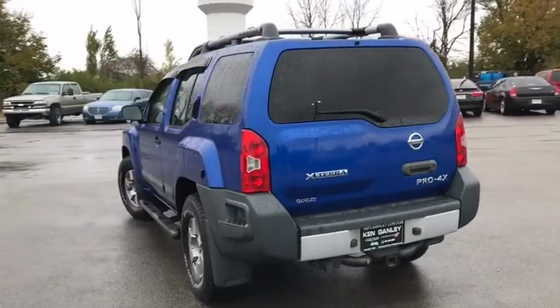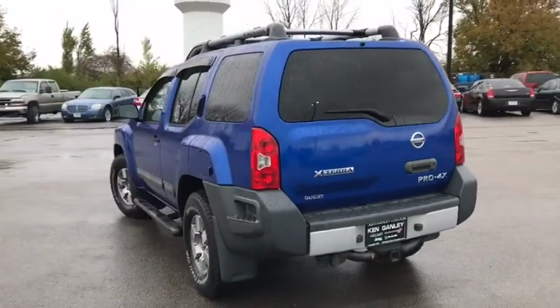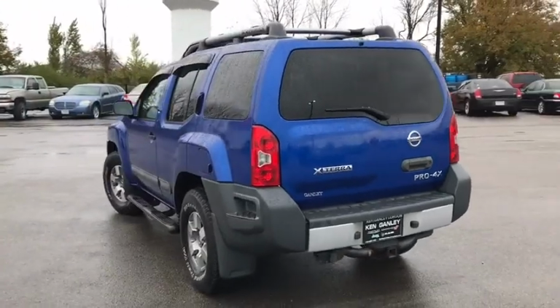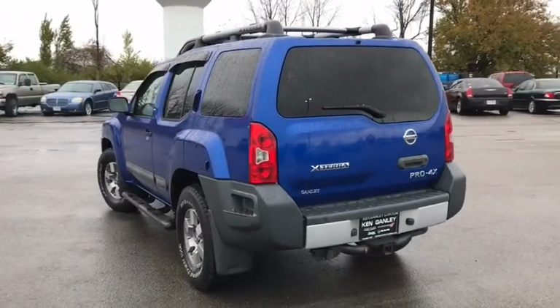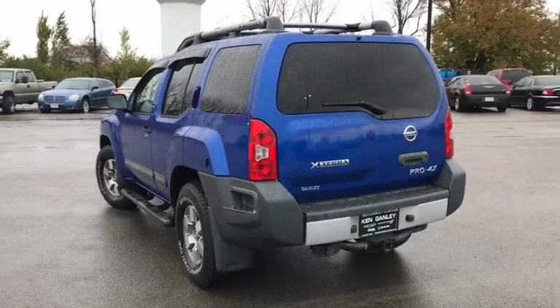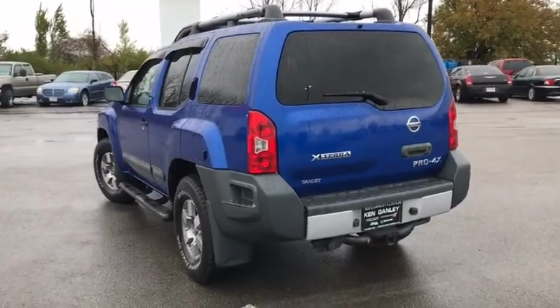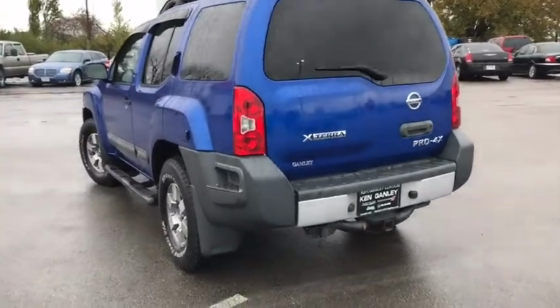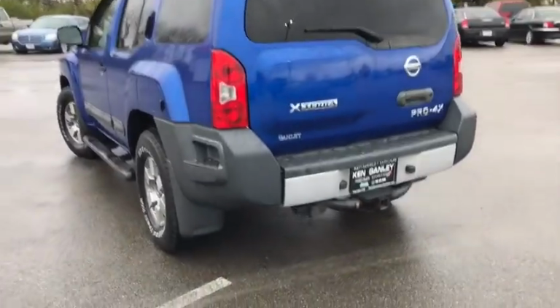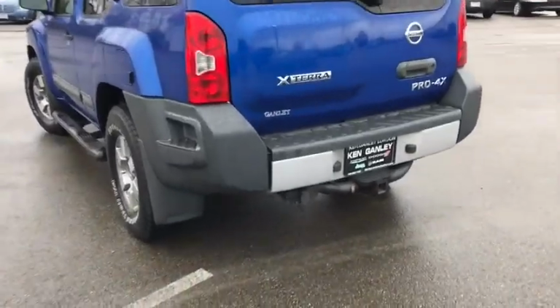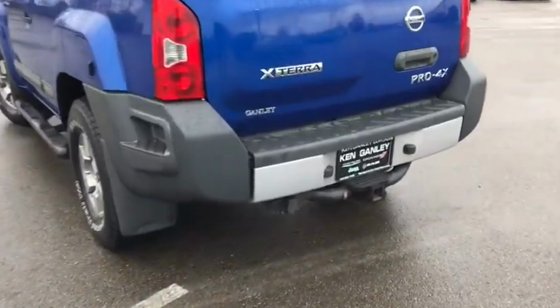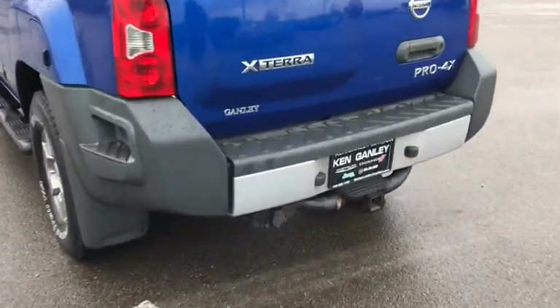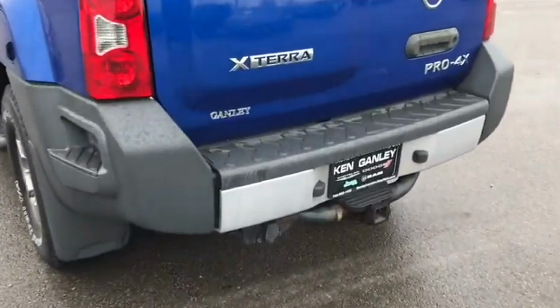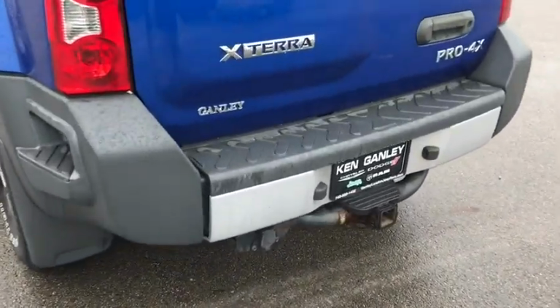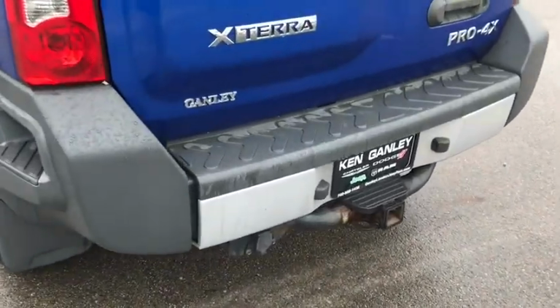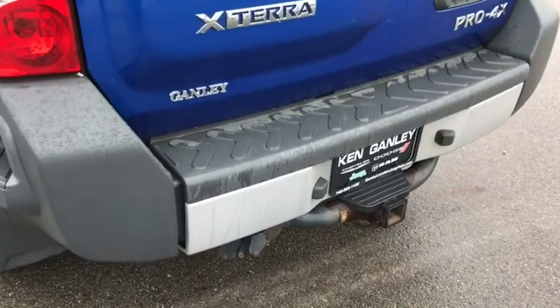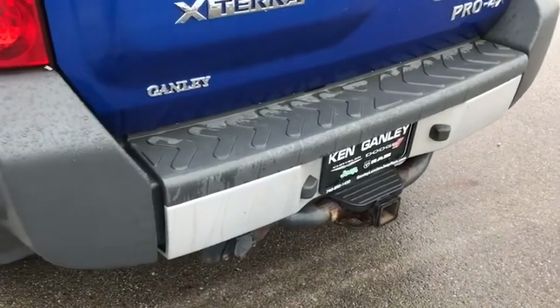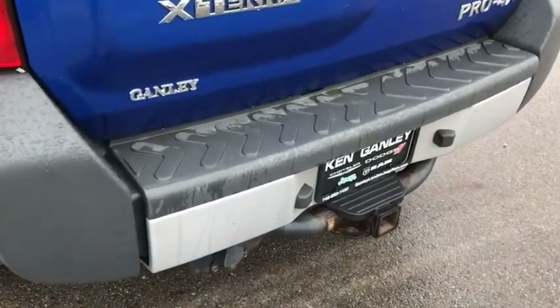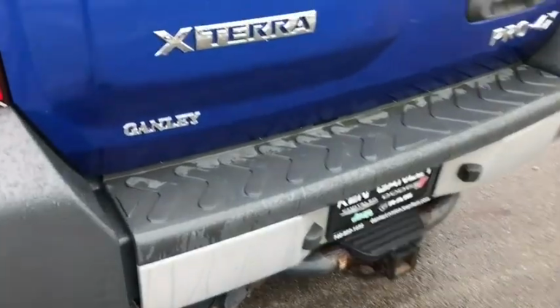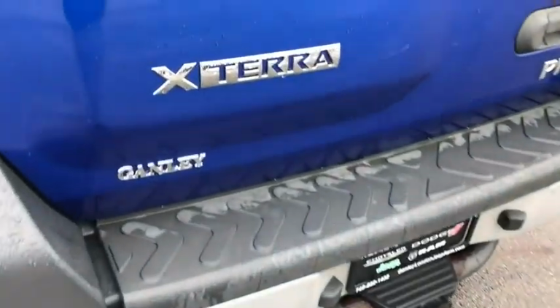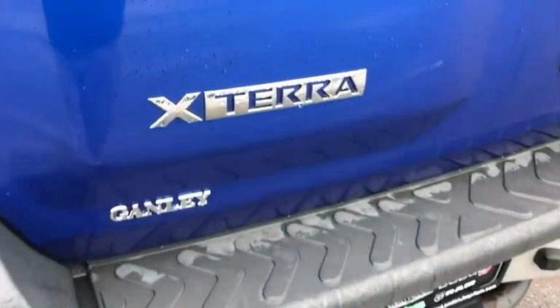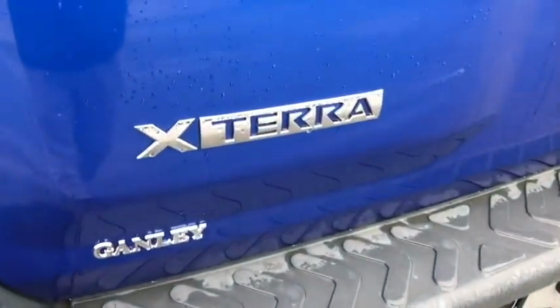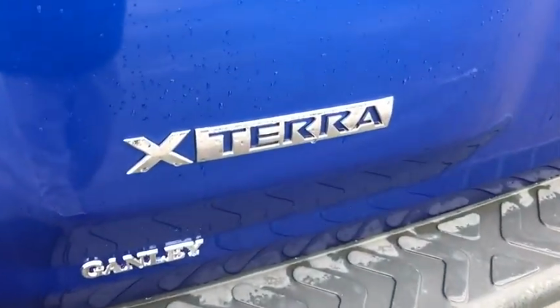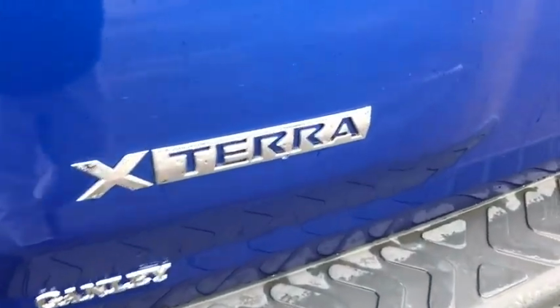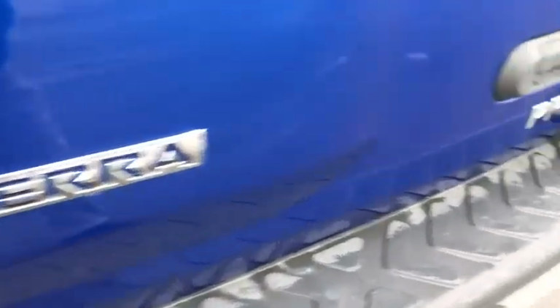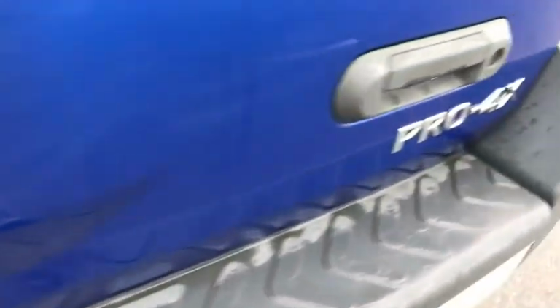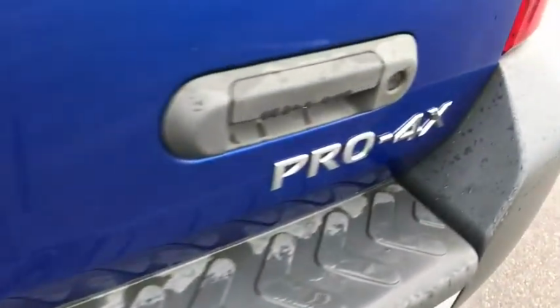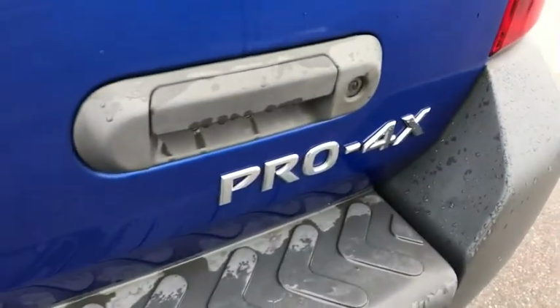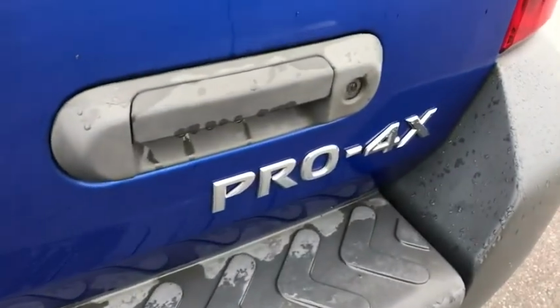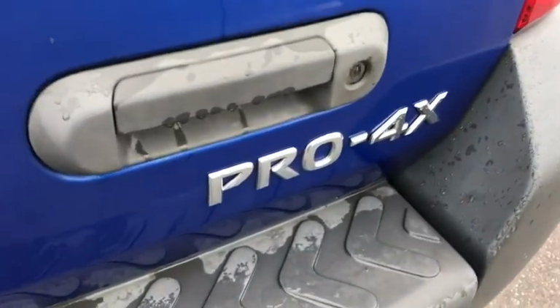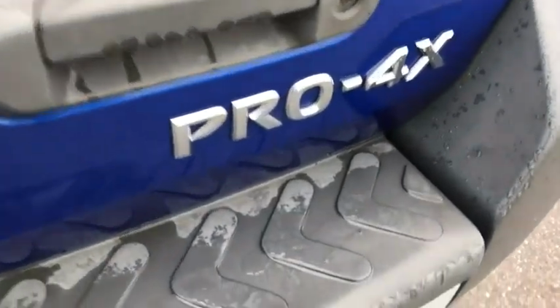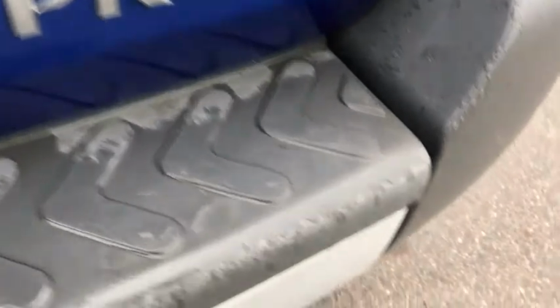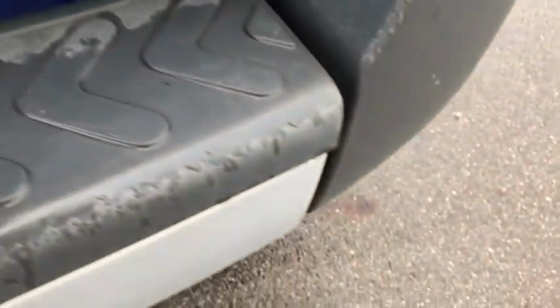Traction control, dual airbags, power steering, four-wheel disc brakes, fog lights, rear window defroster, power windows, compass, electronic stability control.